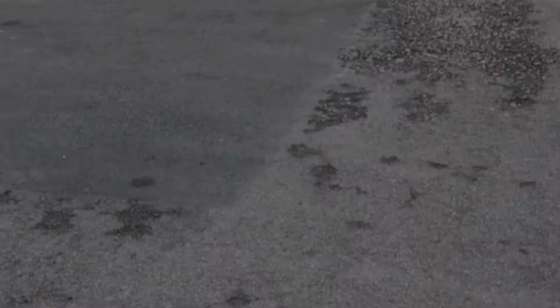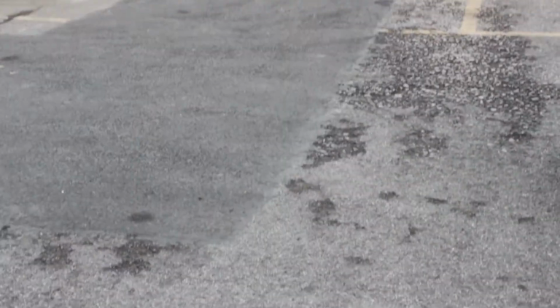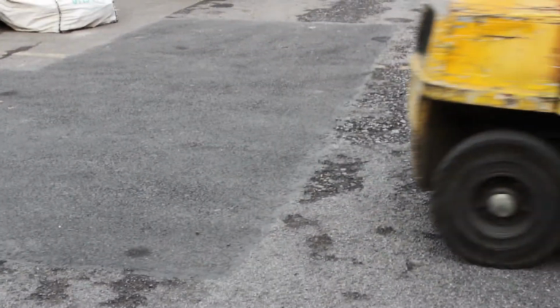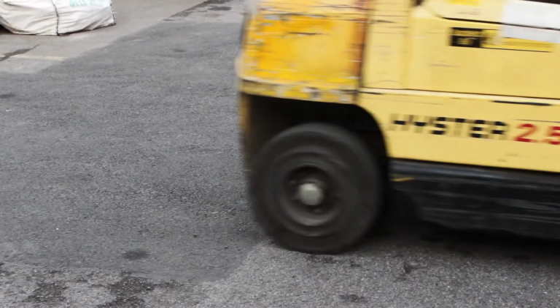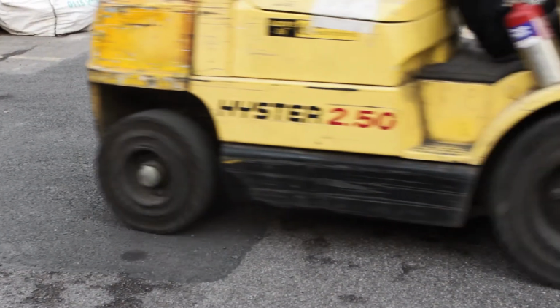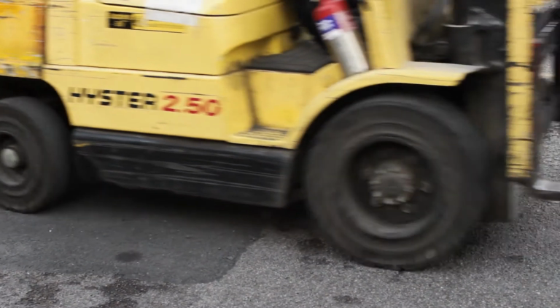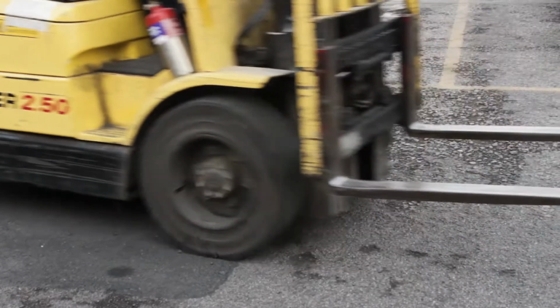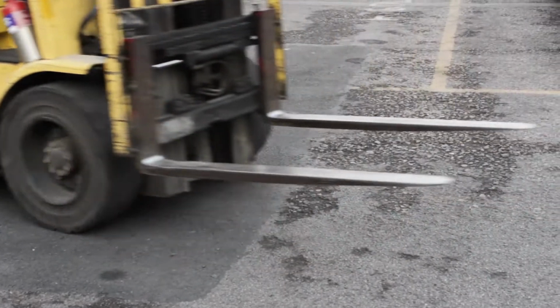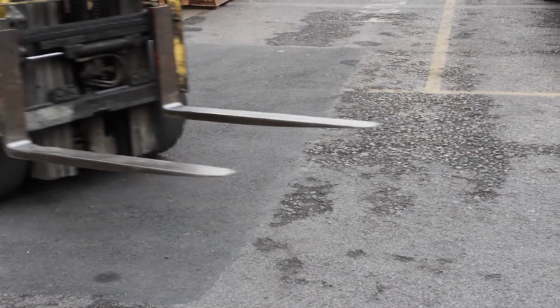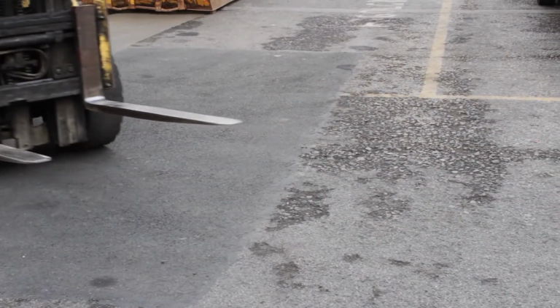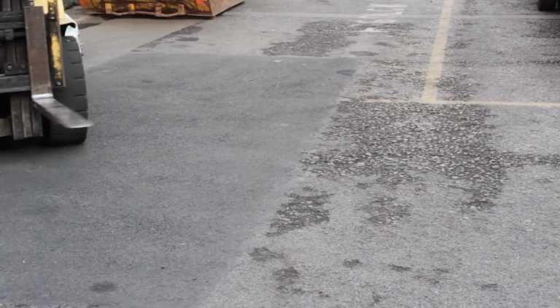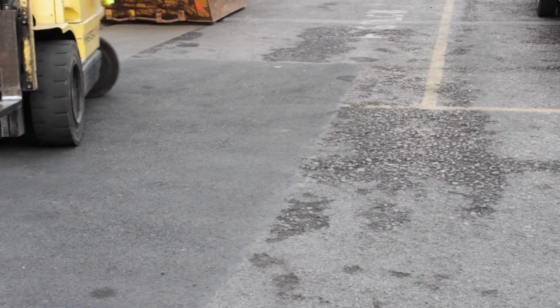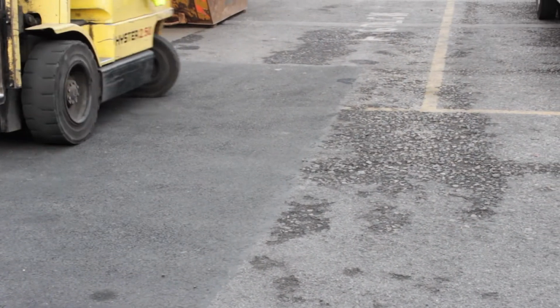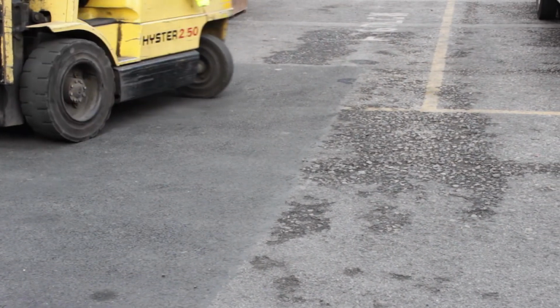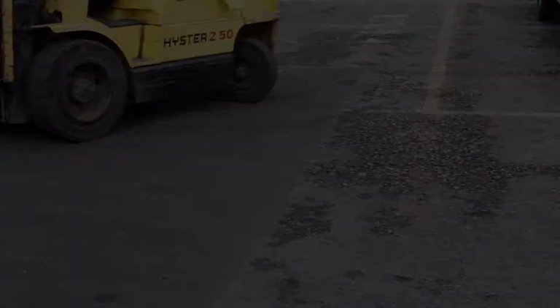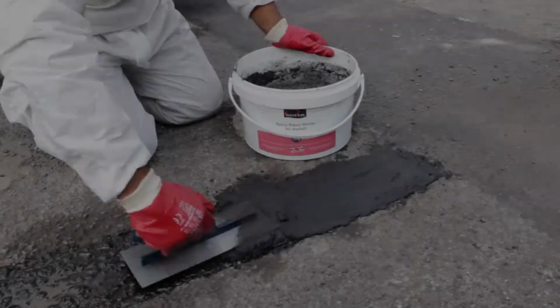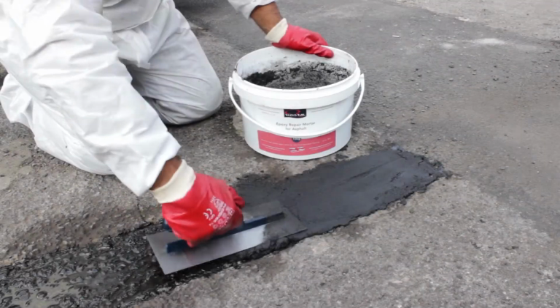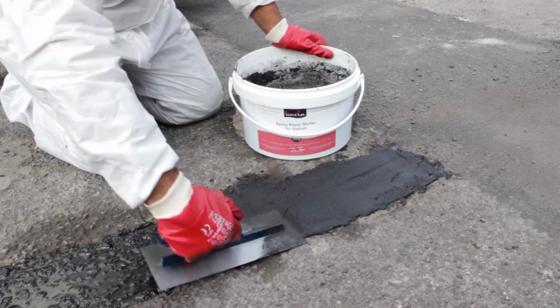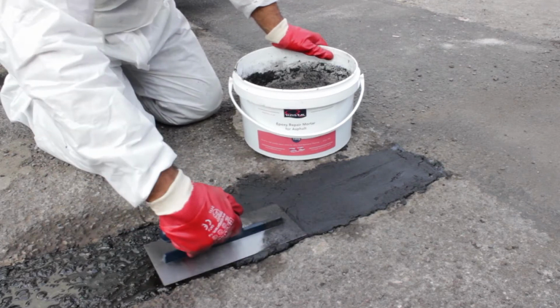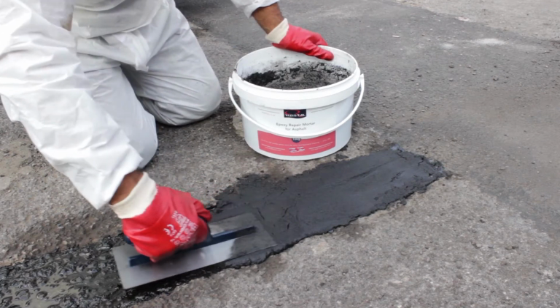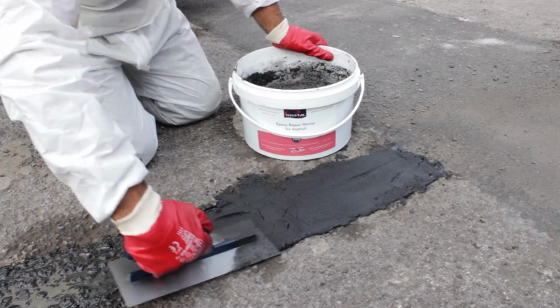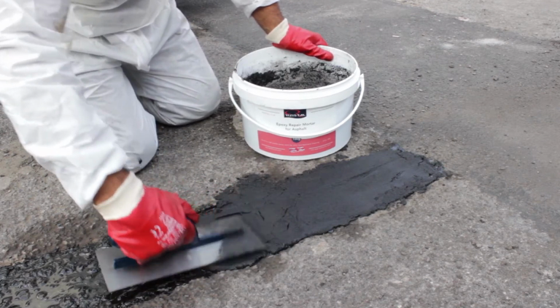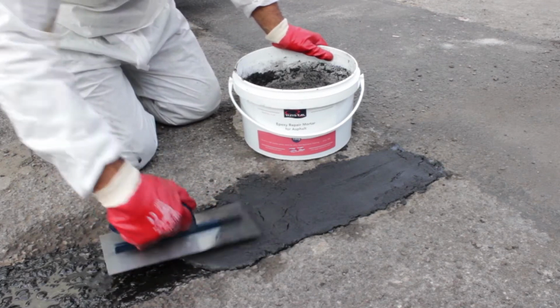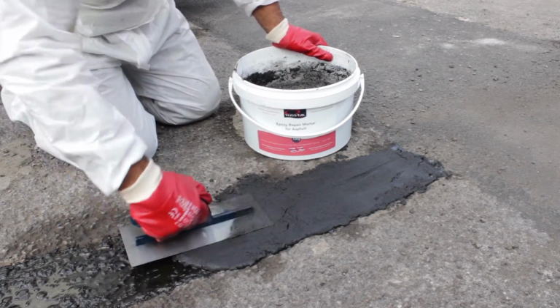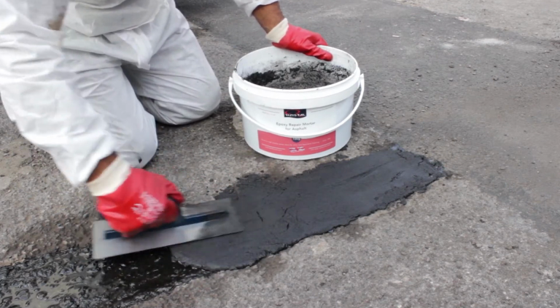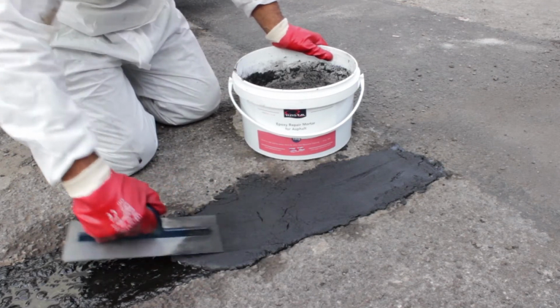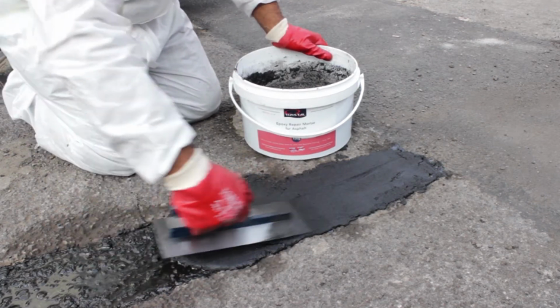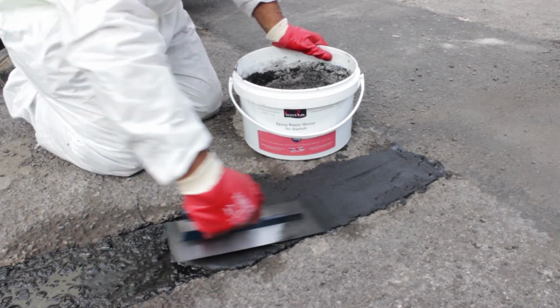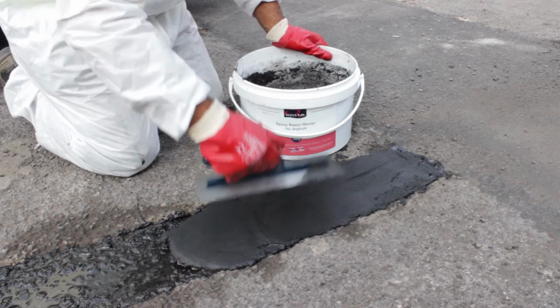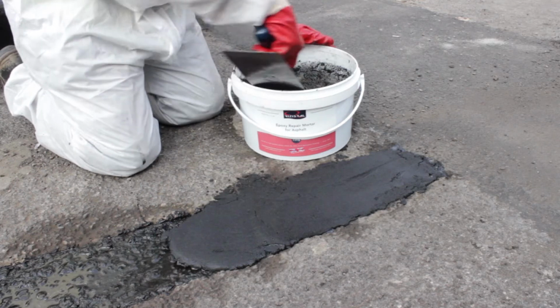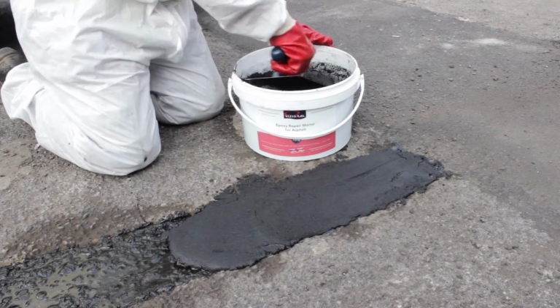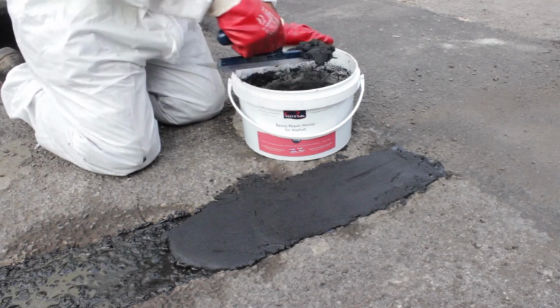Worn and weathered asphalt and tarmac surfaces can crack, break apart and create hazards for both pedestrian and vehicular traffic. Resistile epoxy repair mortar for asphalt and tarmac has a strong resin bound formula which is ideal for harsh exterior conditions and heavily trafficked areas.